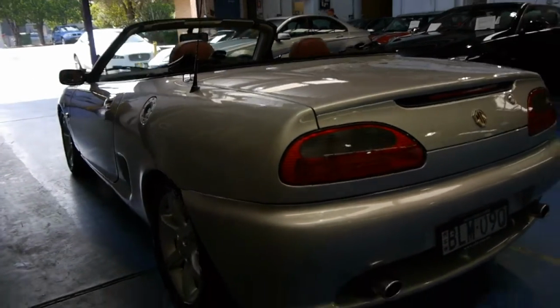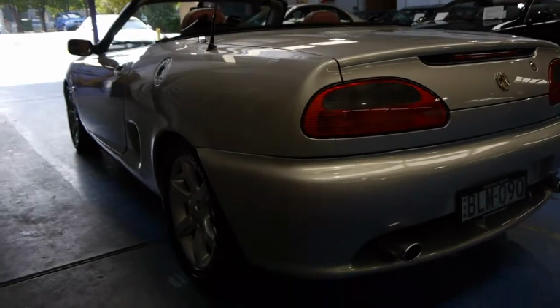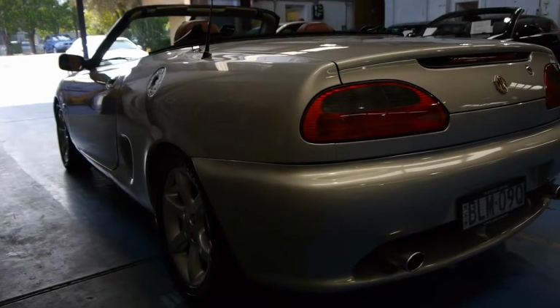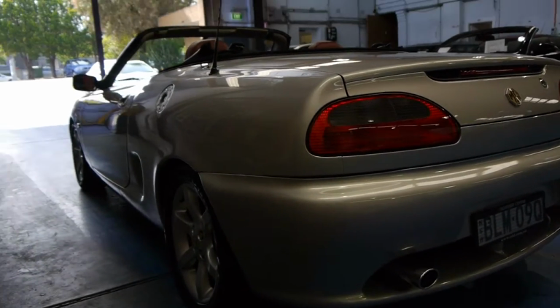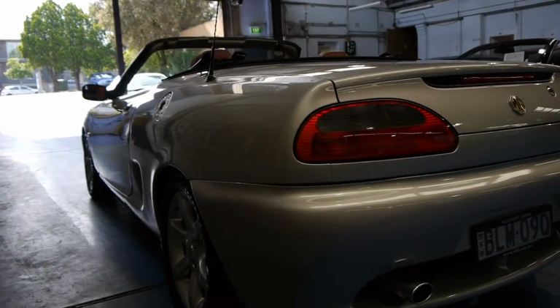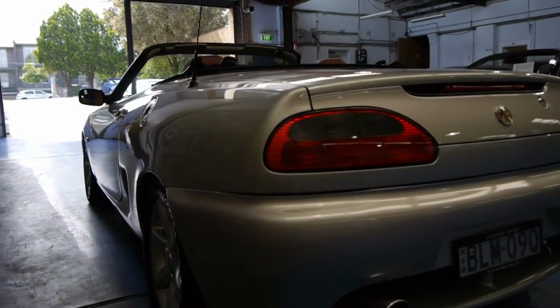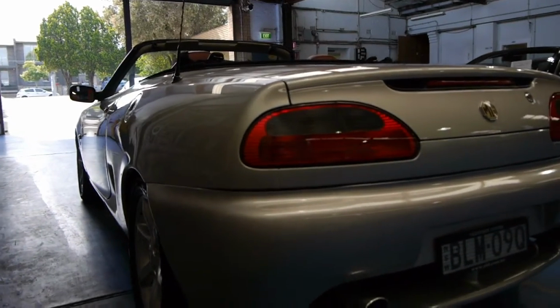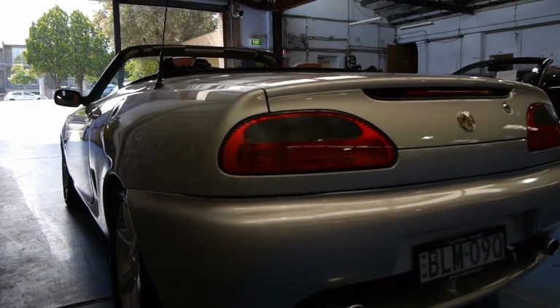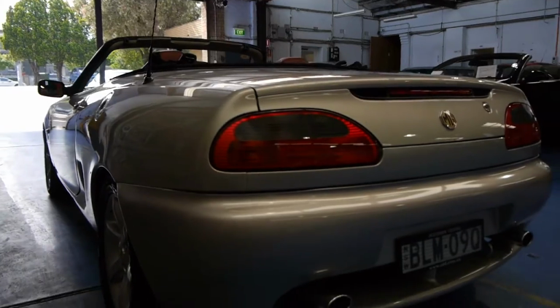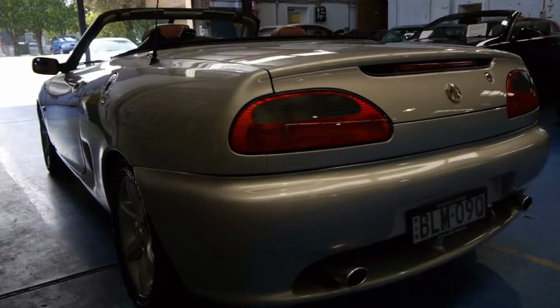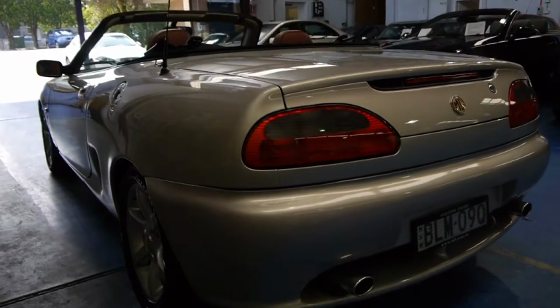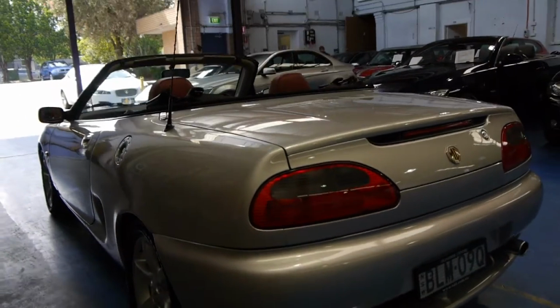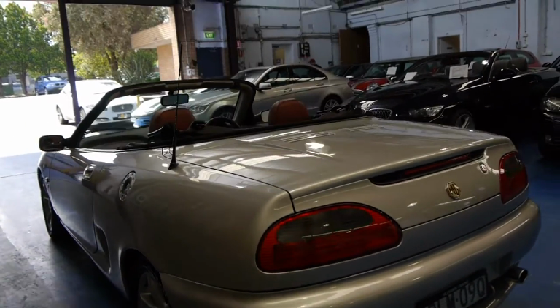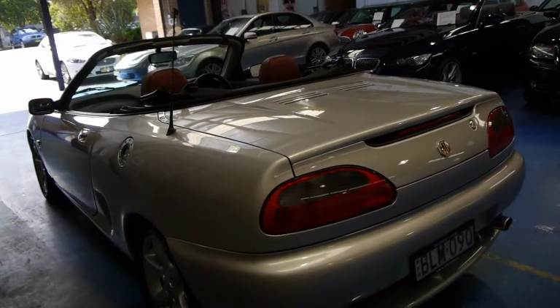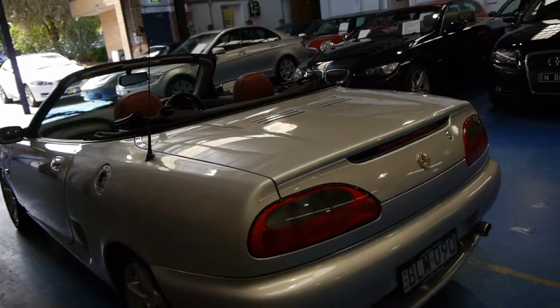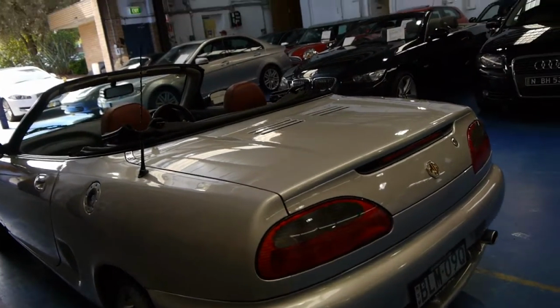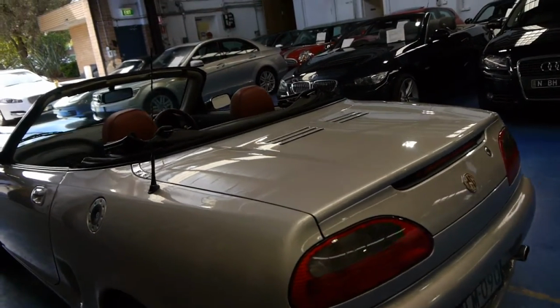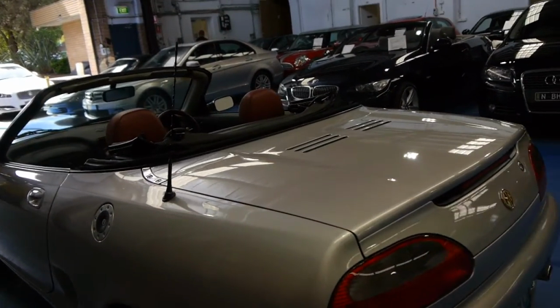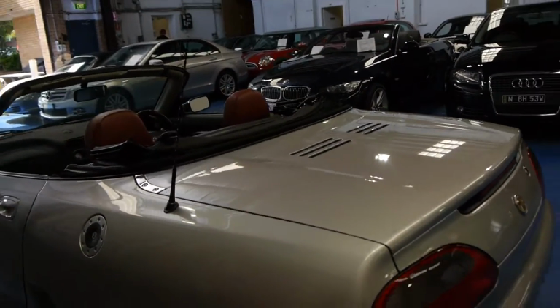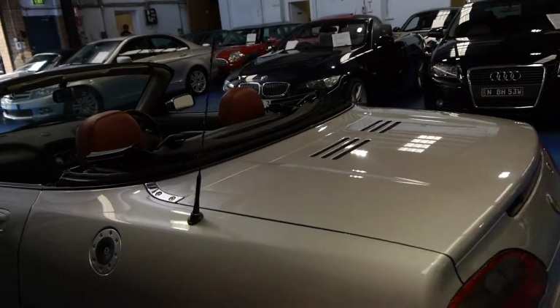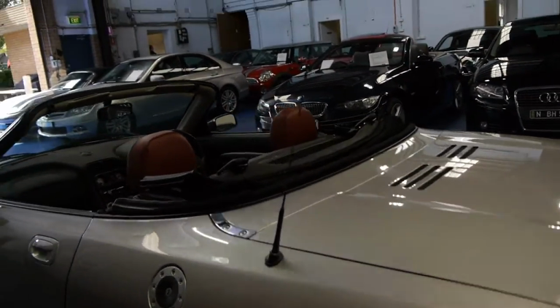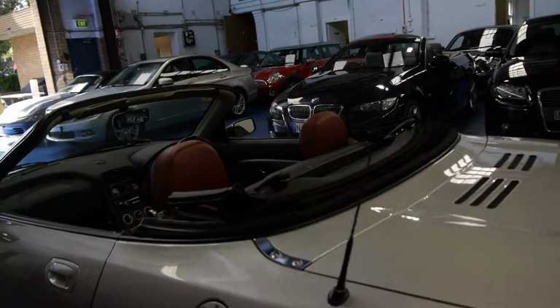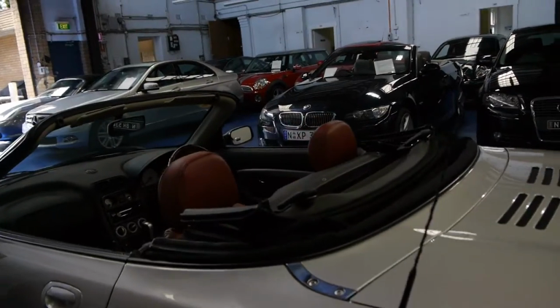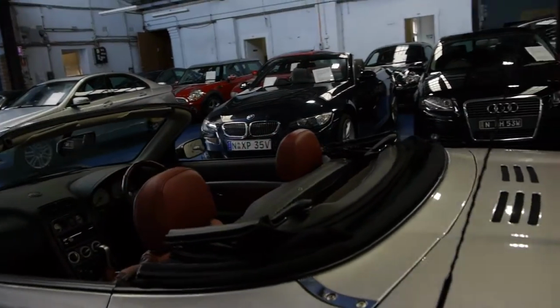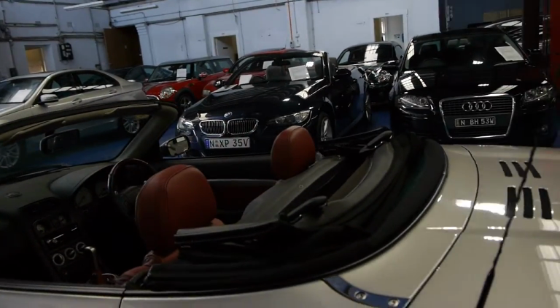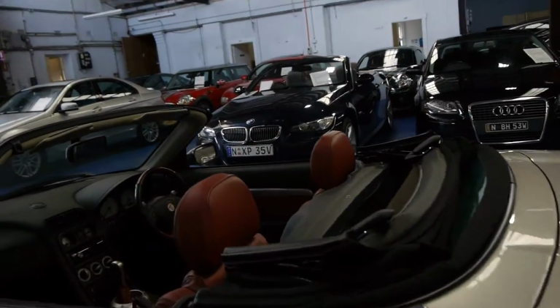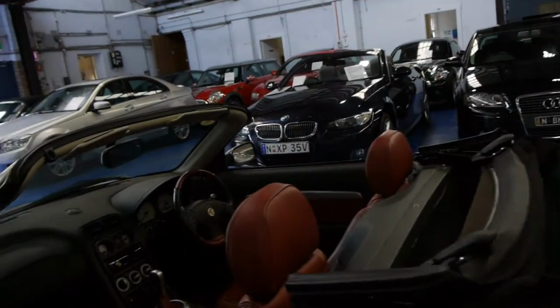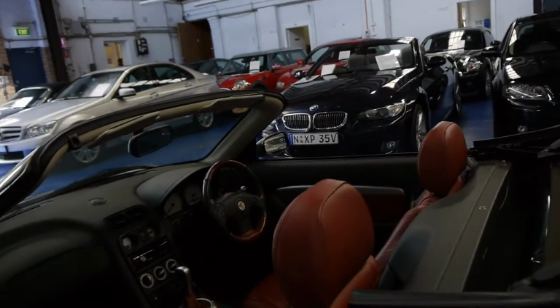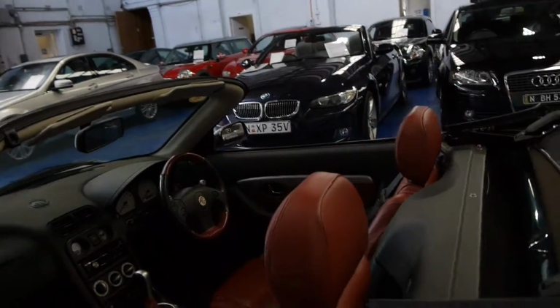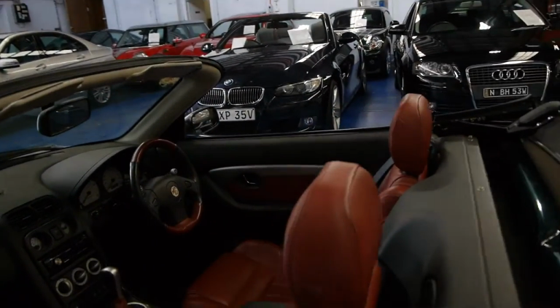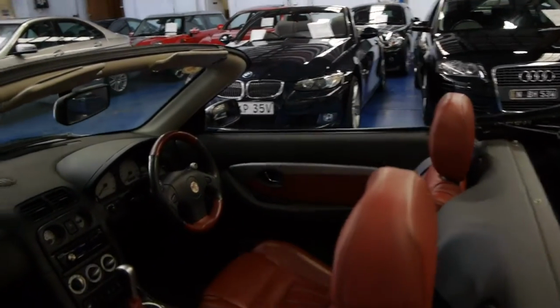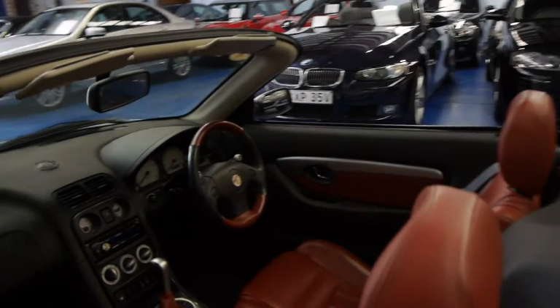It's gun barrel straight down the sides. It's never had paint, never been in an accident. It's just a genuine lovely car. All the wheels are in good condition, free from gutter rash.